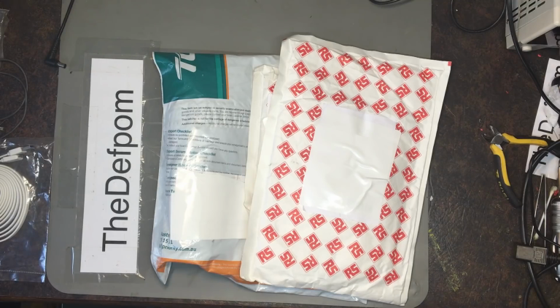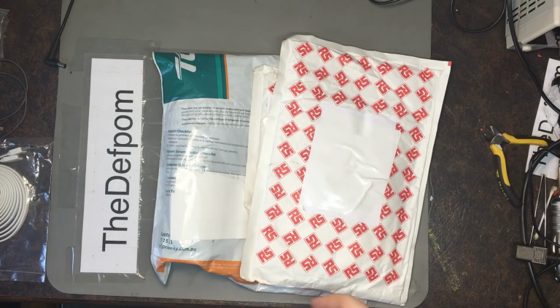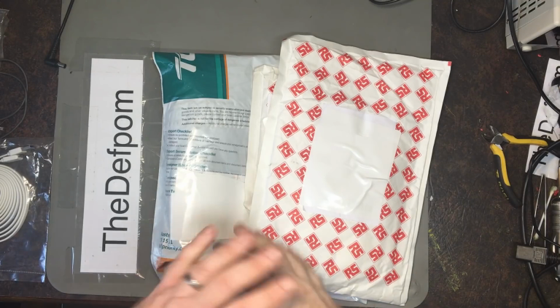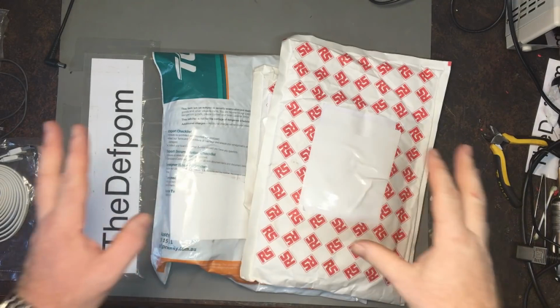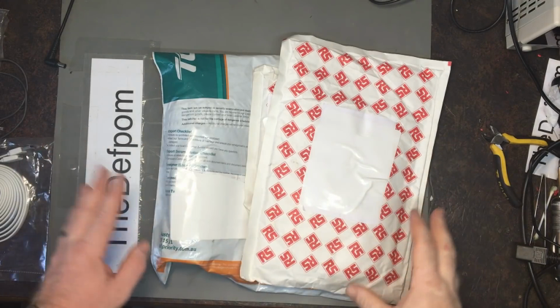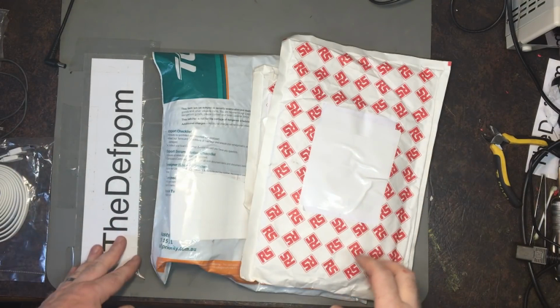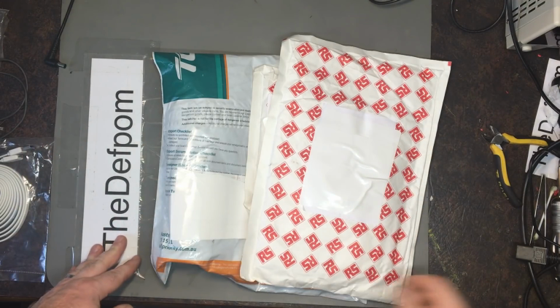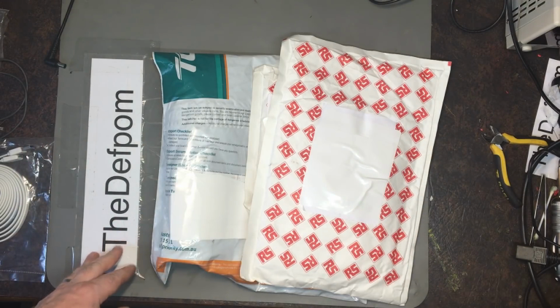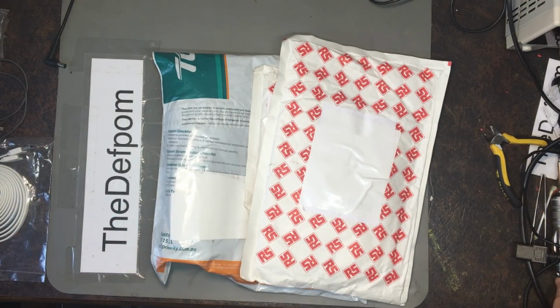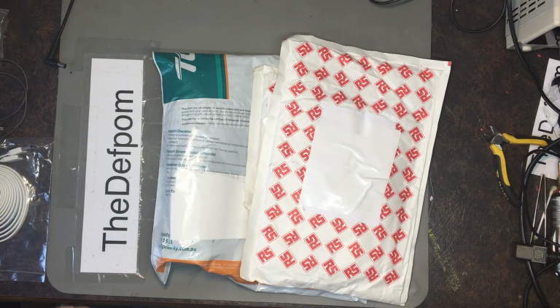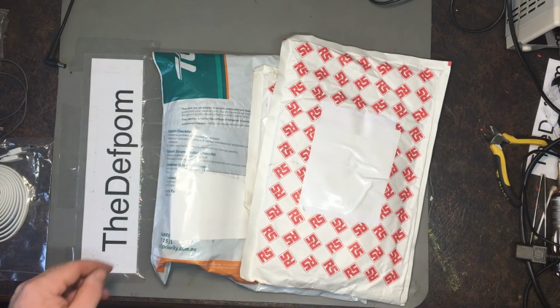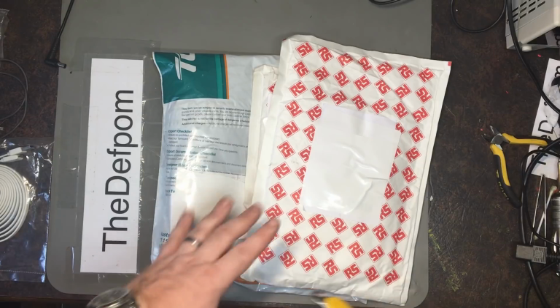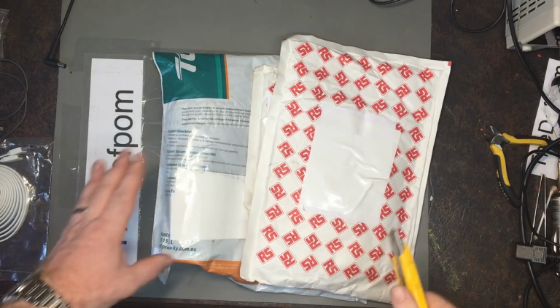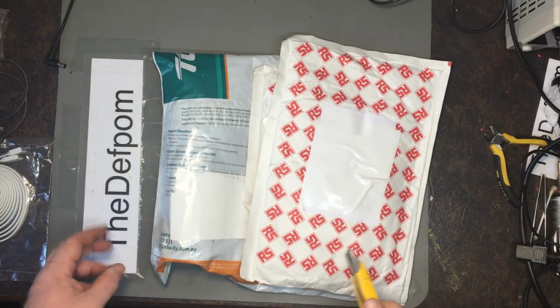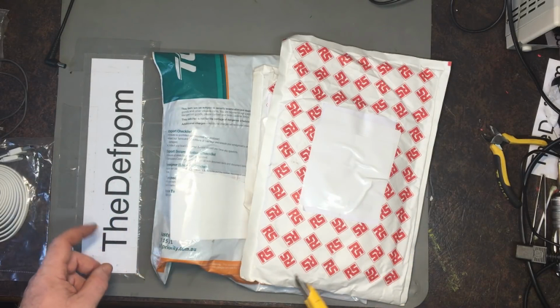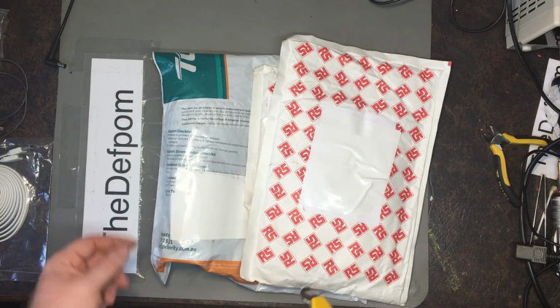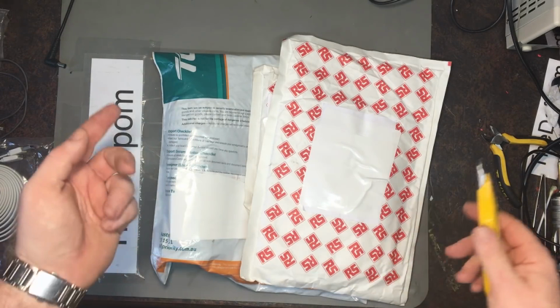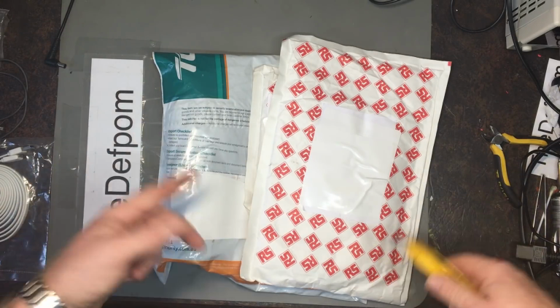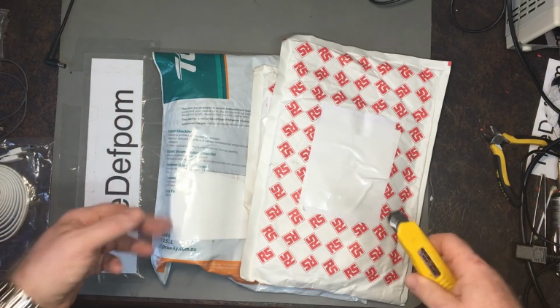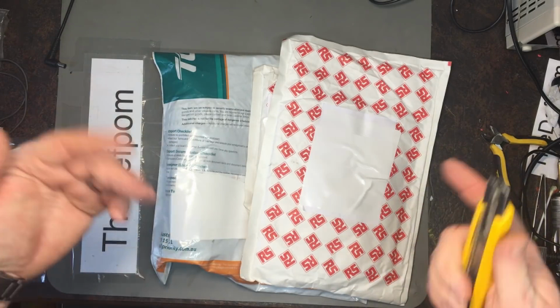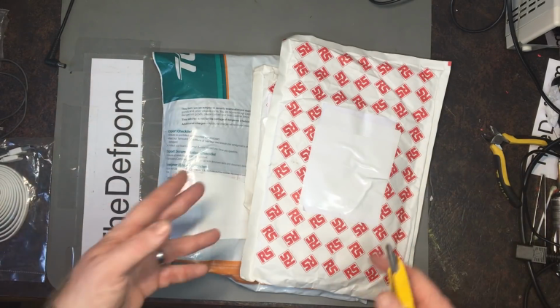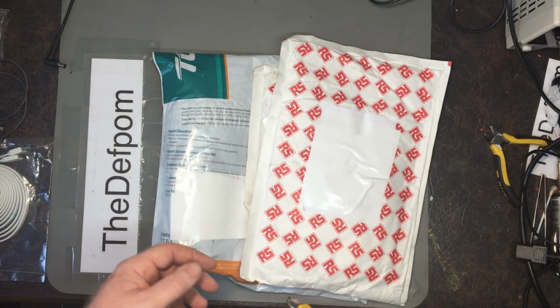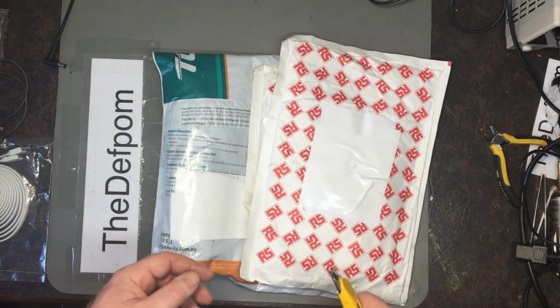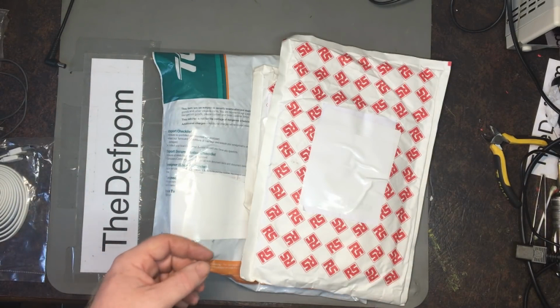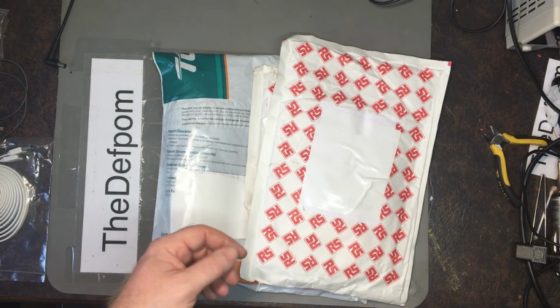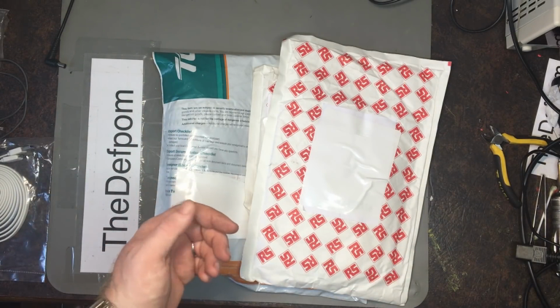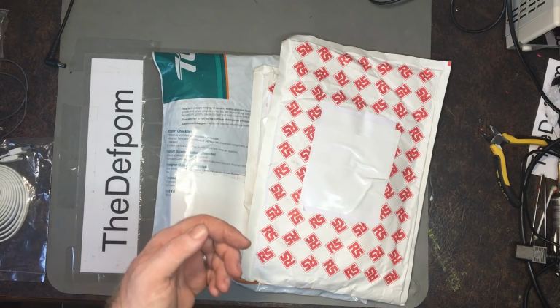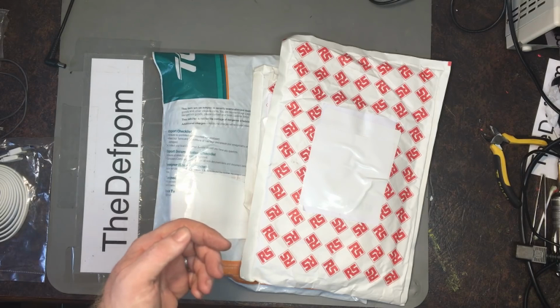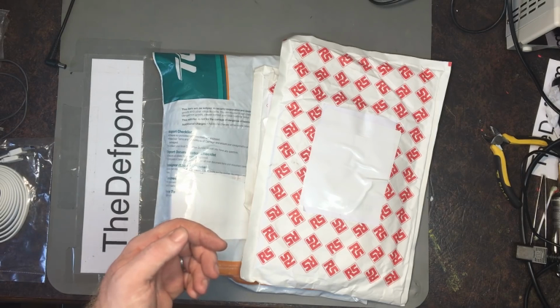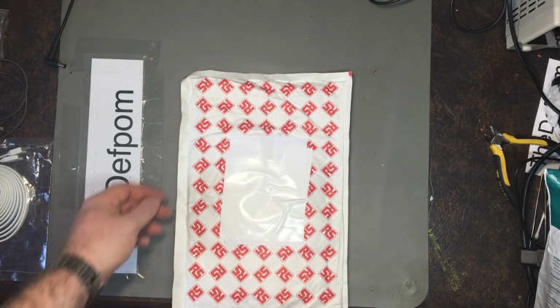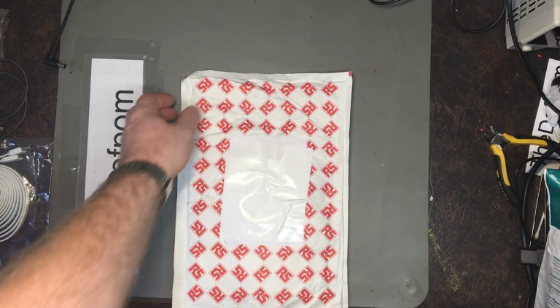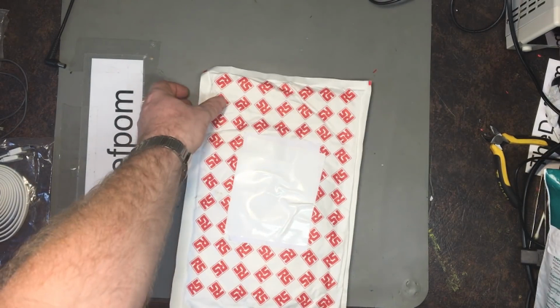I've got some more mailbag things to do here. I believe these are all capacitors which I need for the Fluke, so hopefully I can get that finished off soon. Let's look at the first thing here.